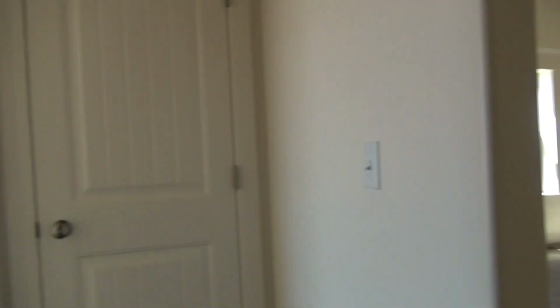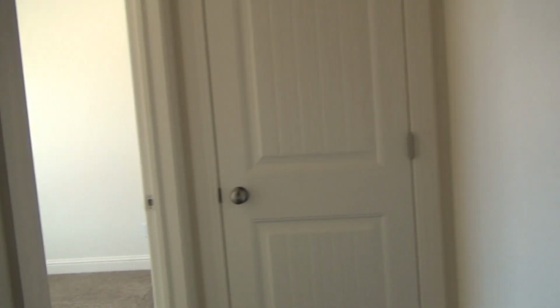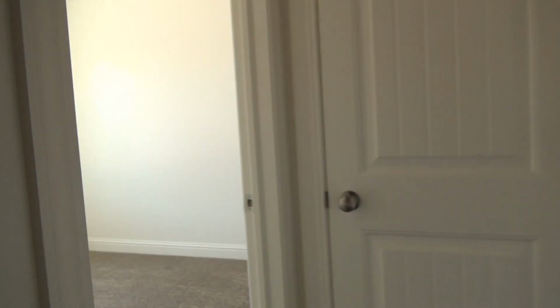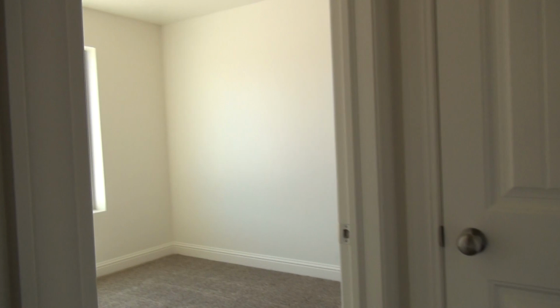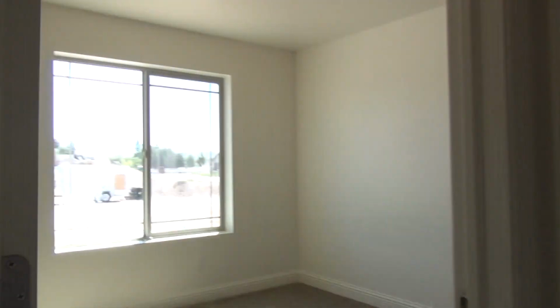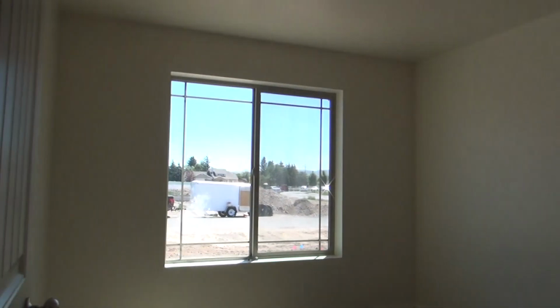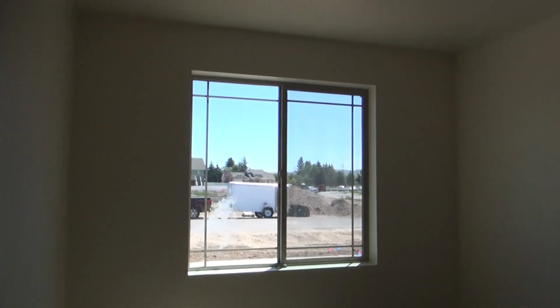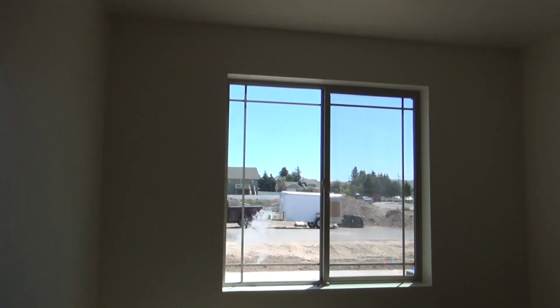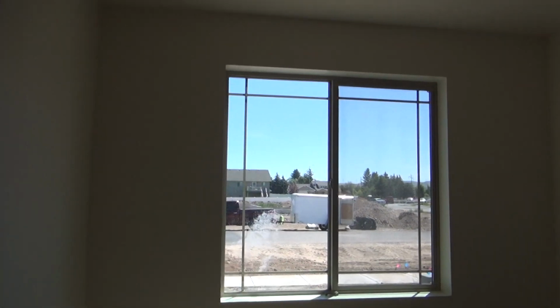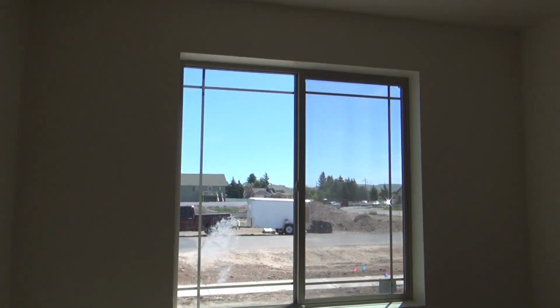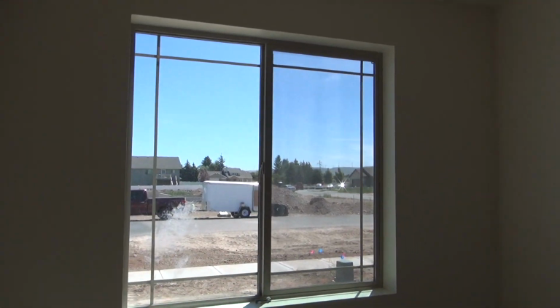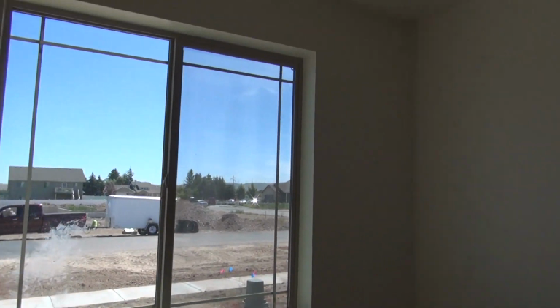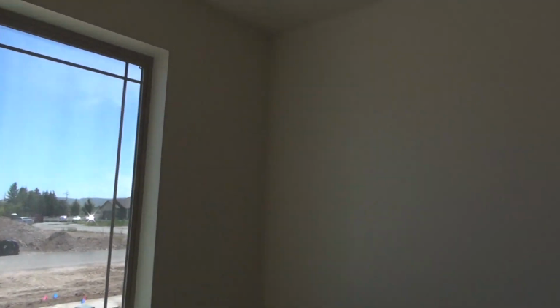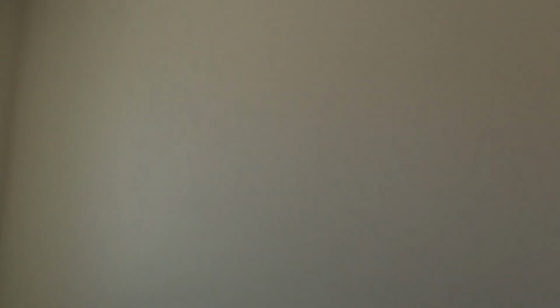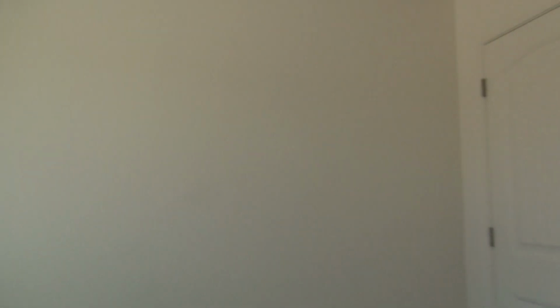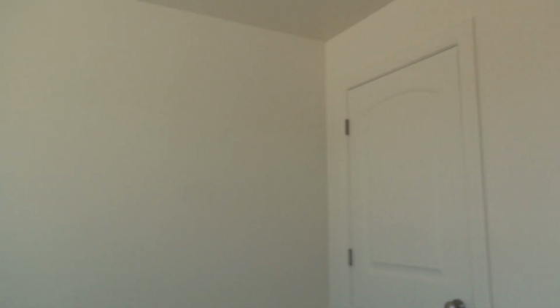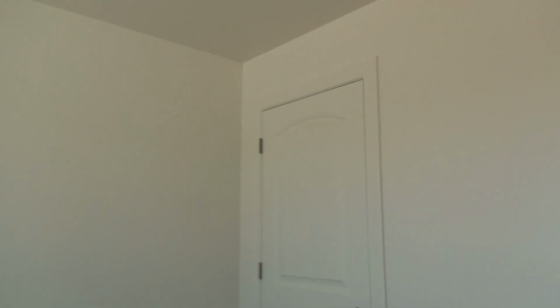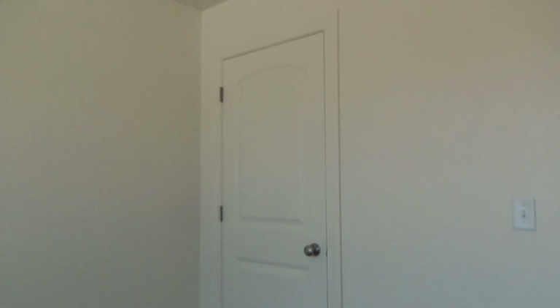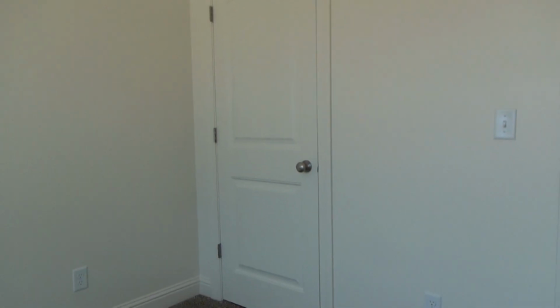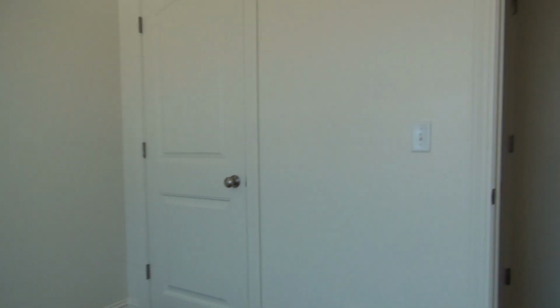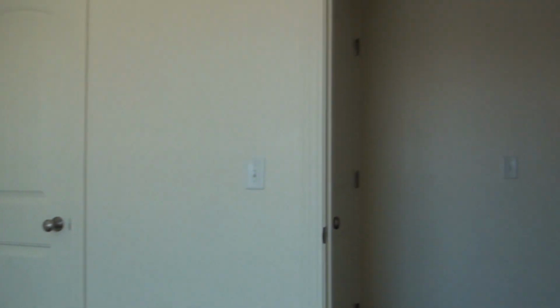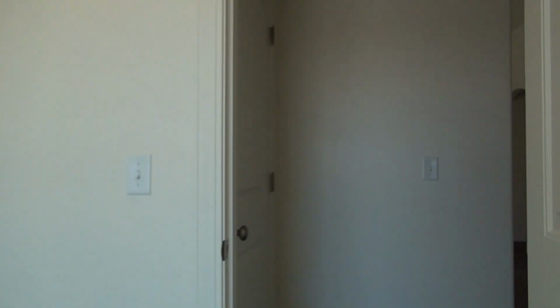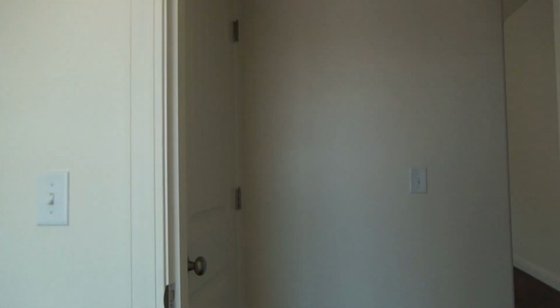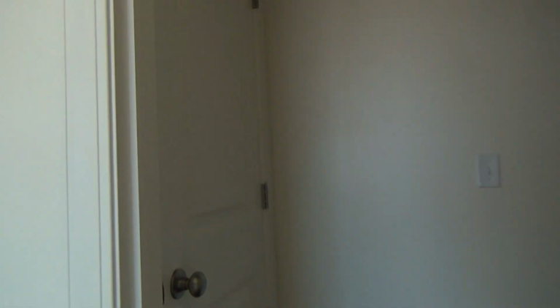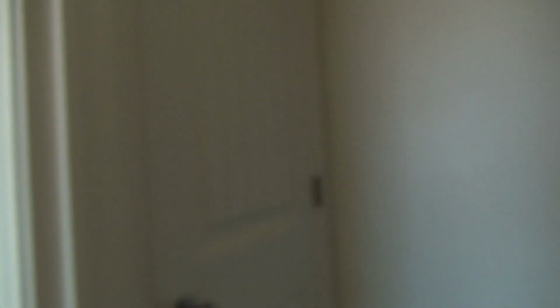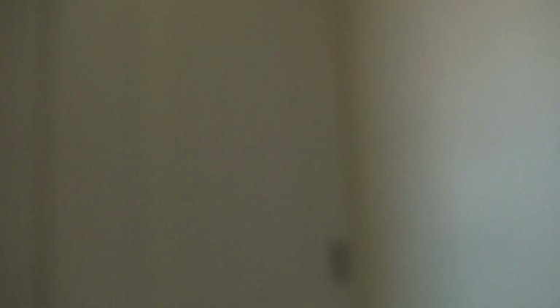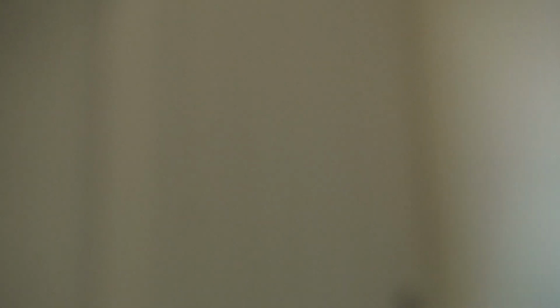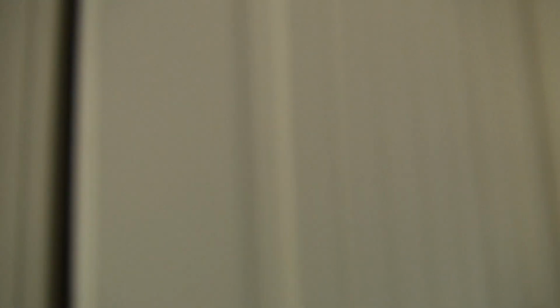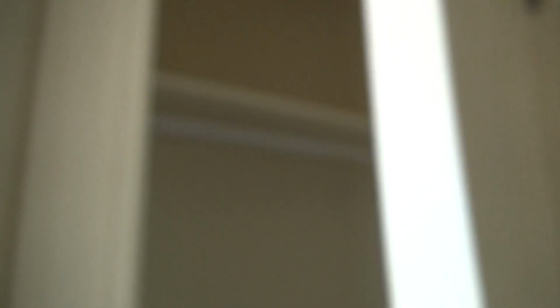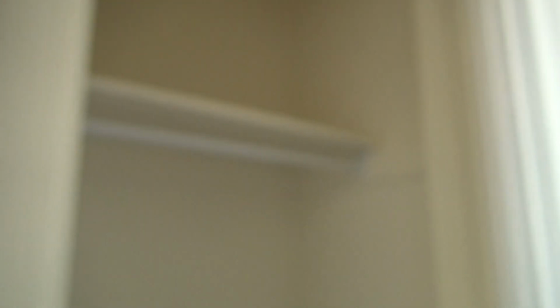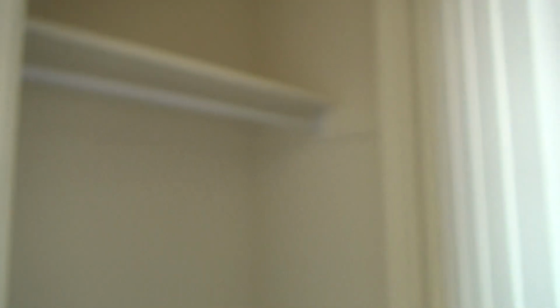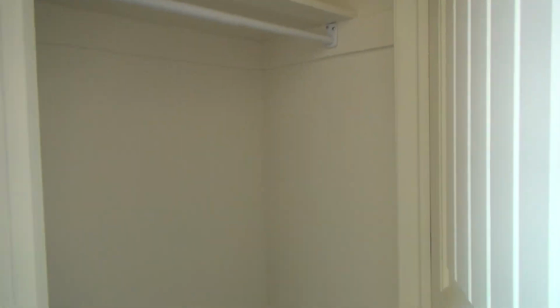The first bedroom is here on our left. The window faces the front yard. There's a closet there. This is a coat closet here.